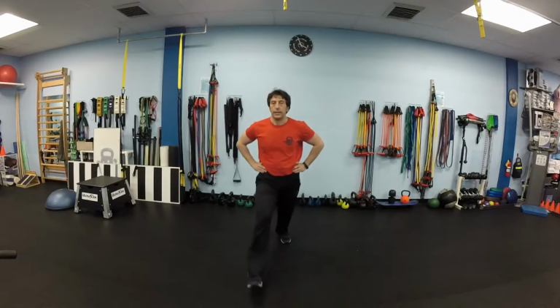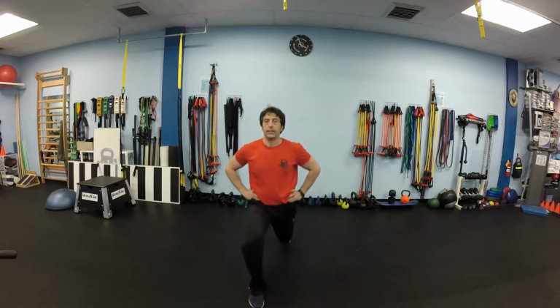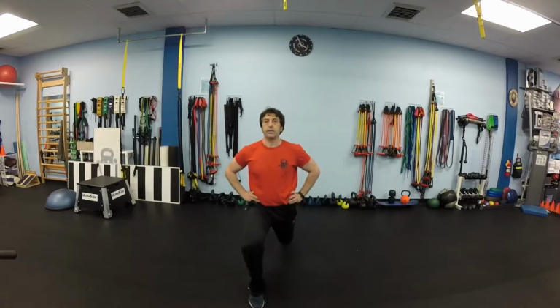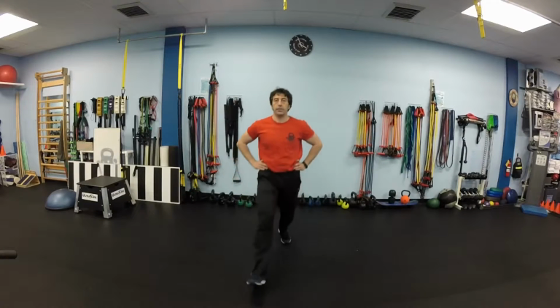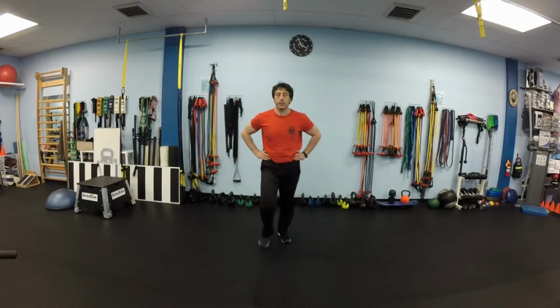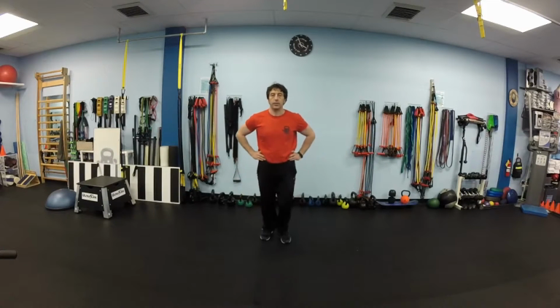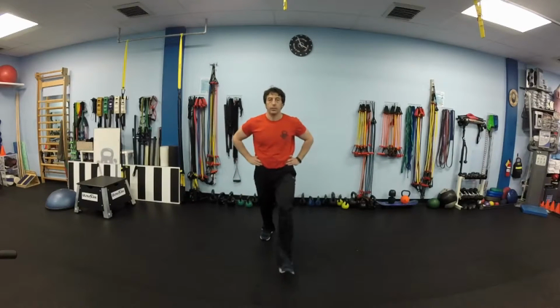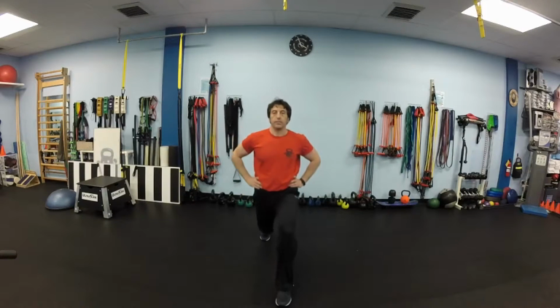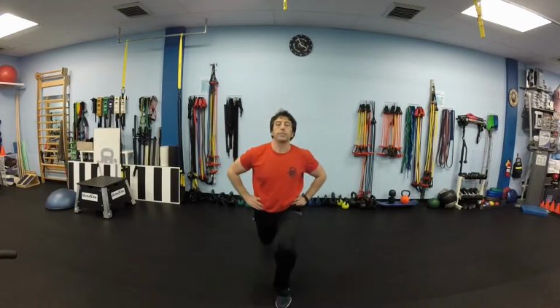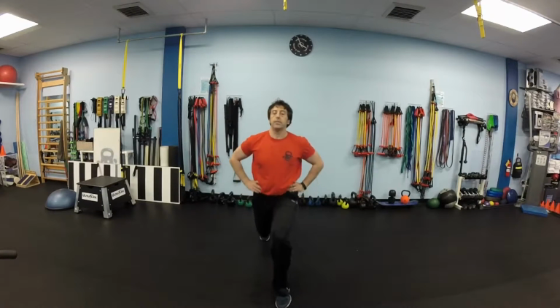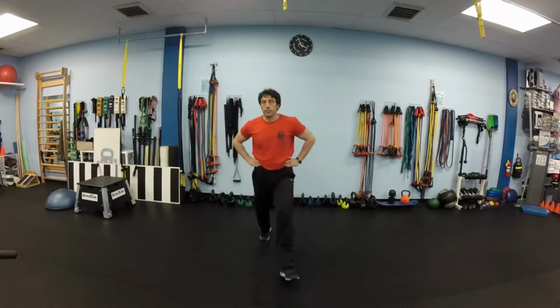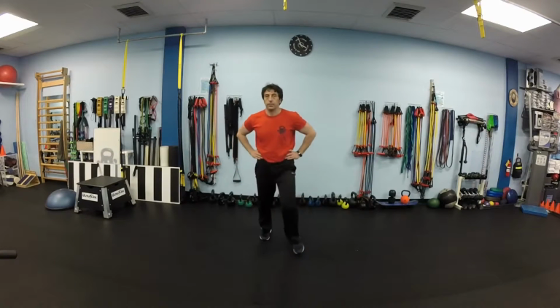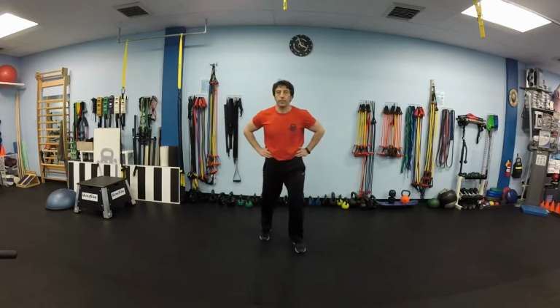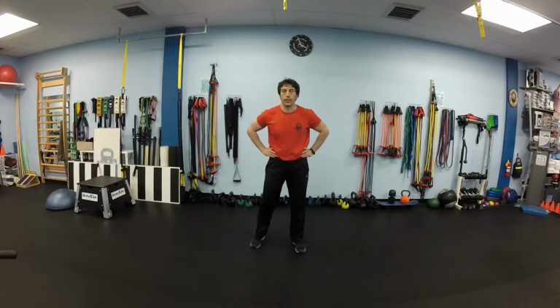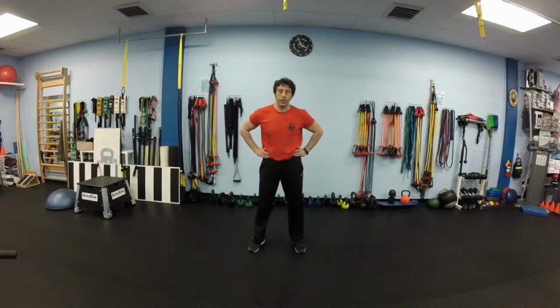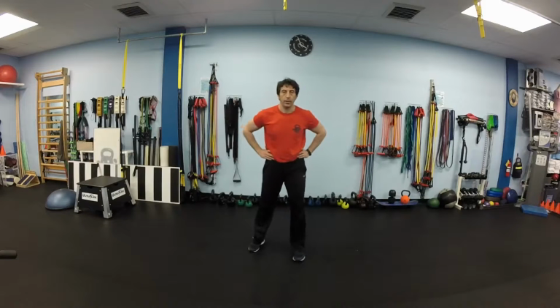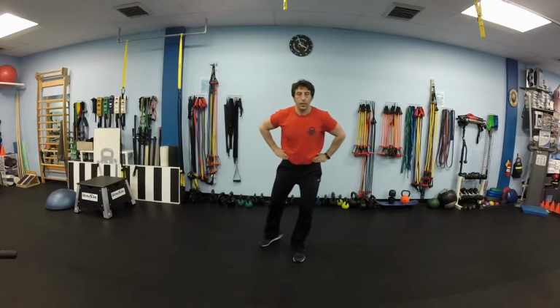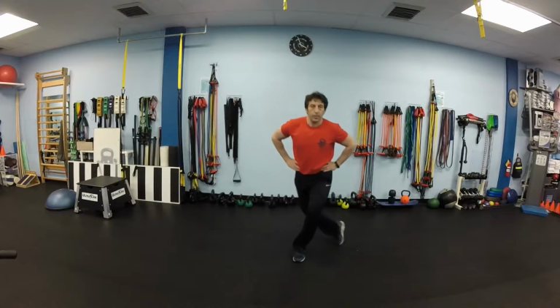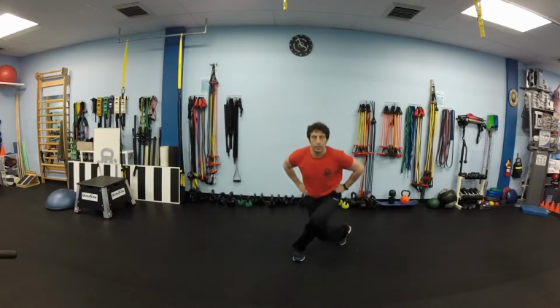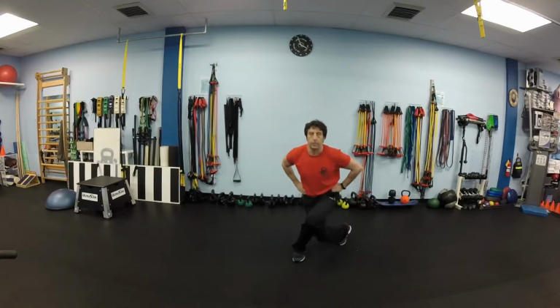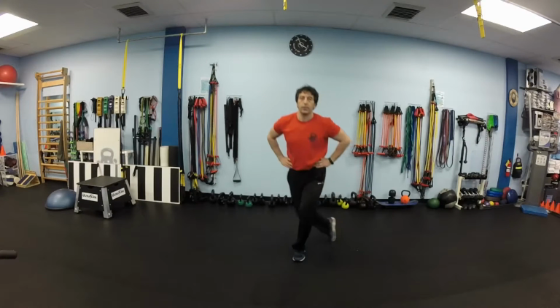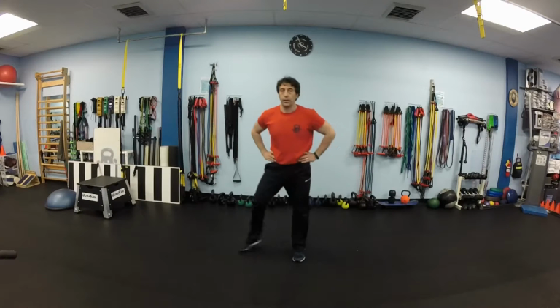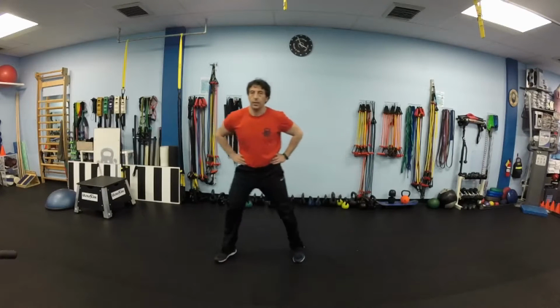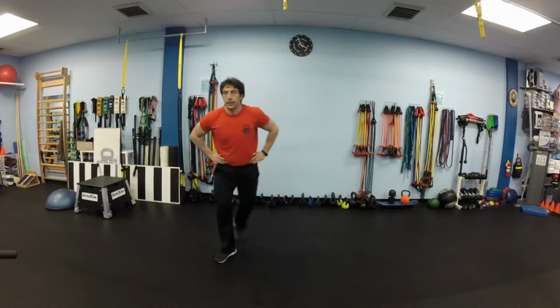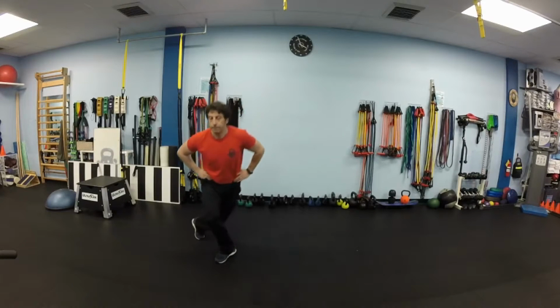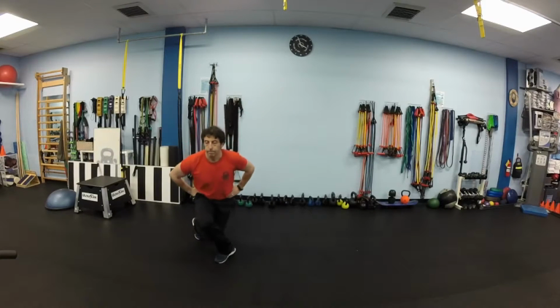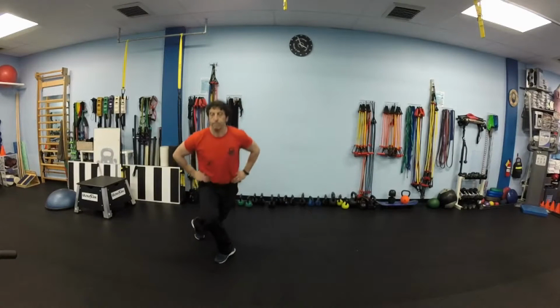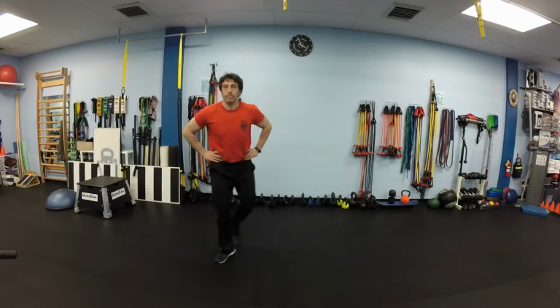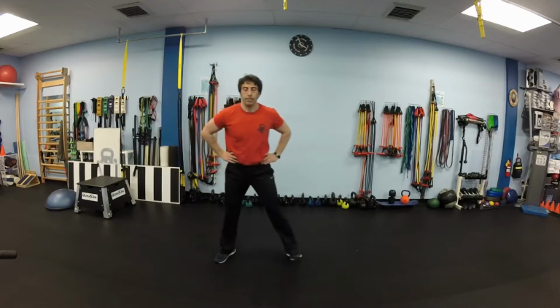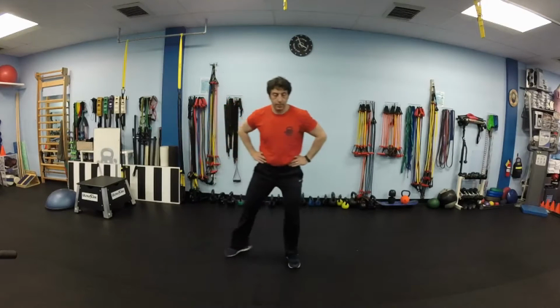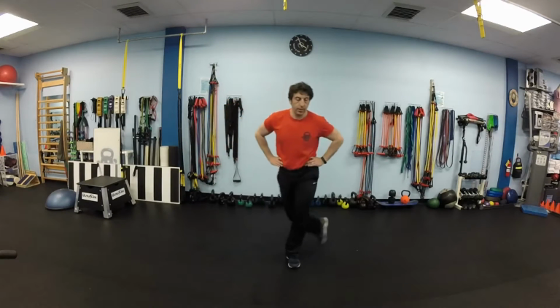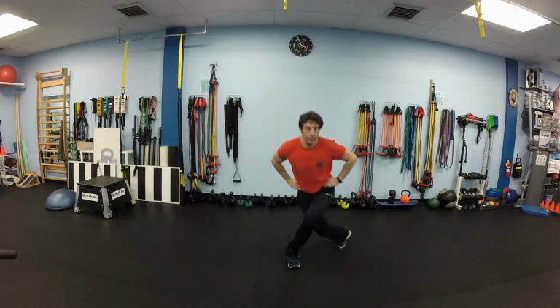Next we will do cross lunges, also known as curtsy. Bend both knees 90 degrees, torso vertical, look straight ahead.